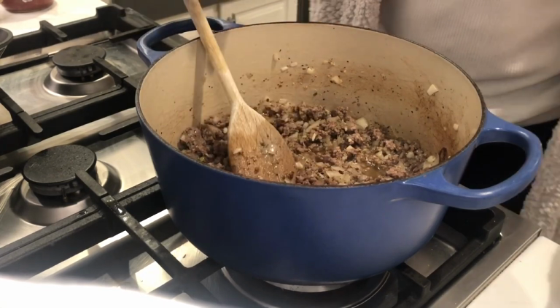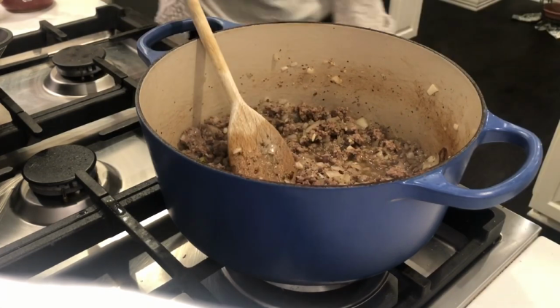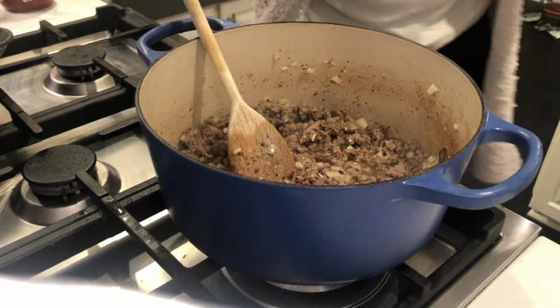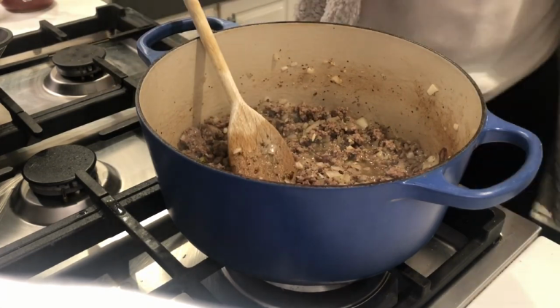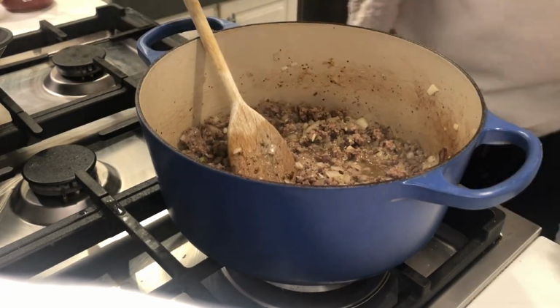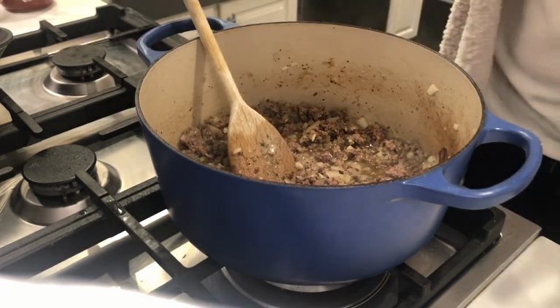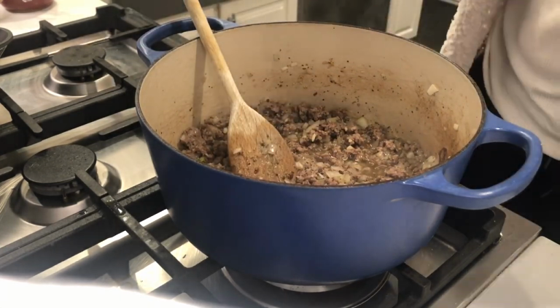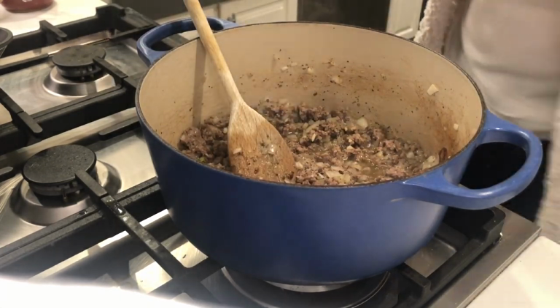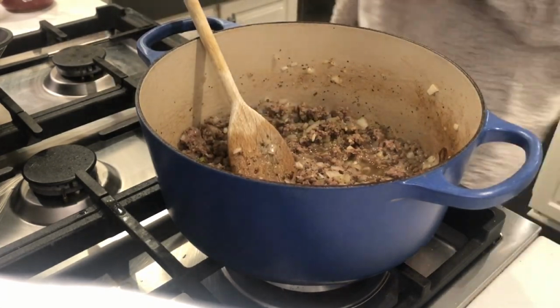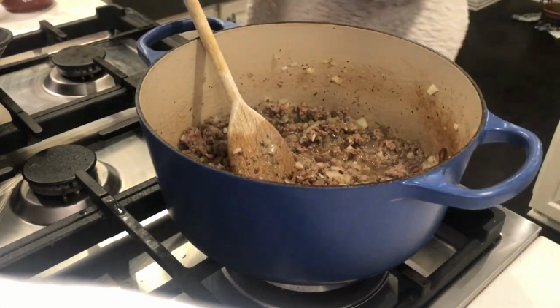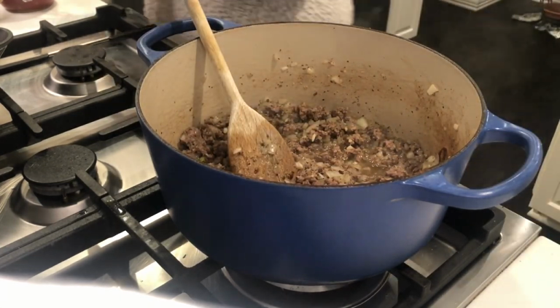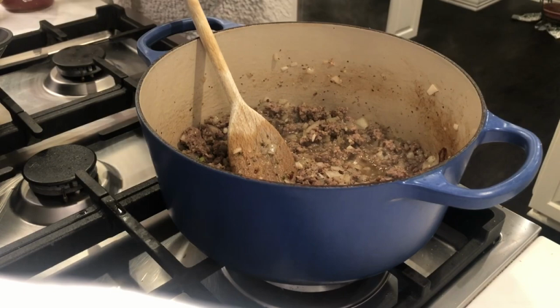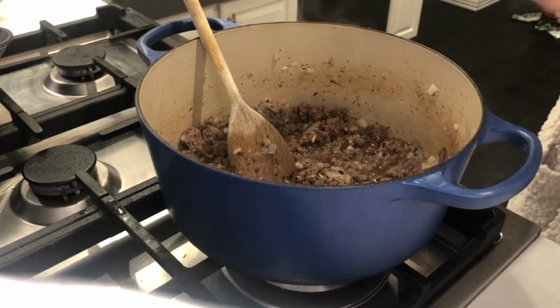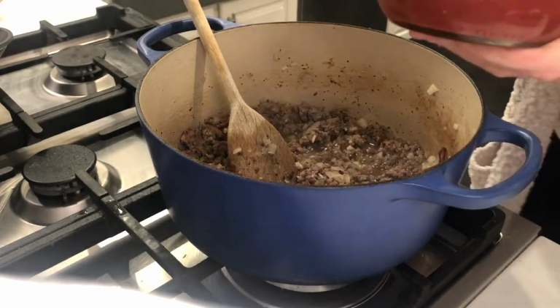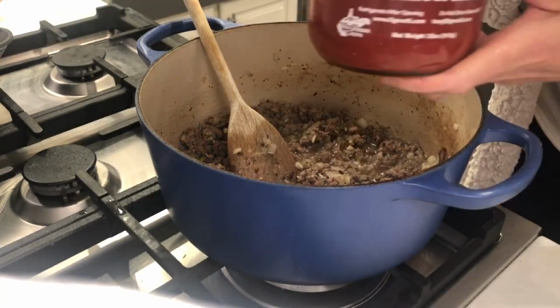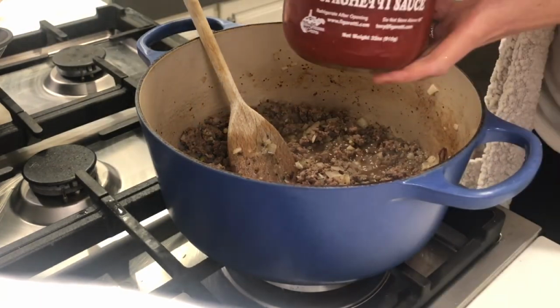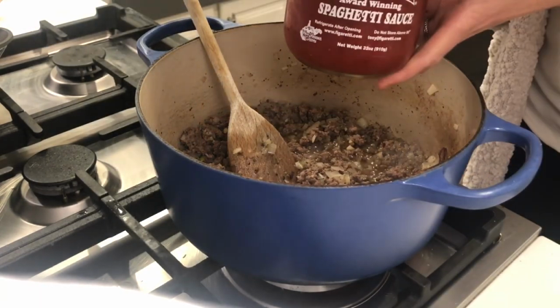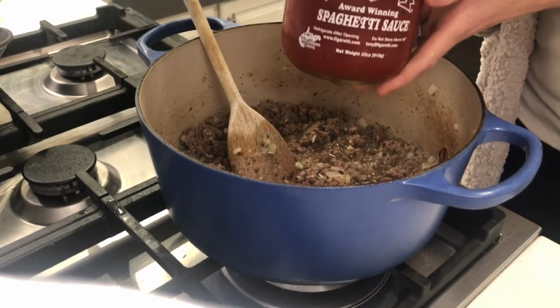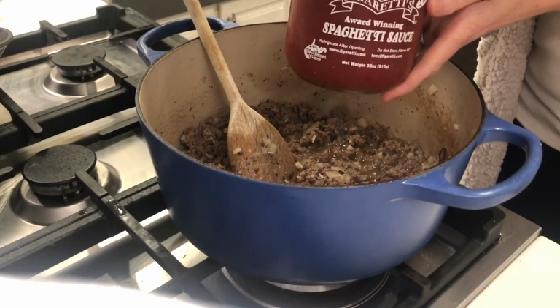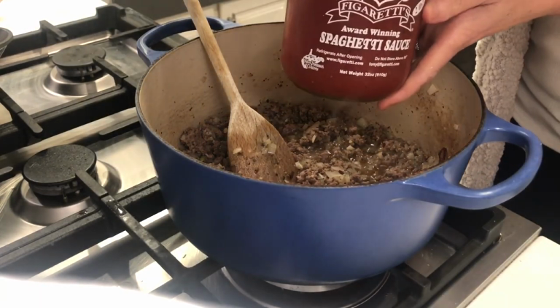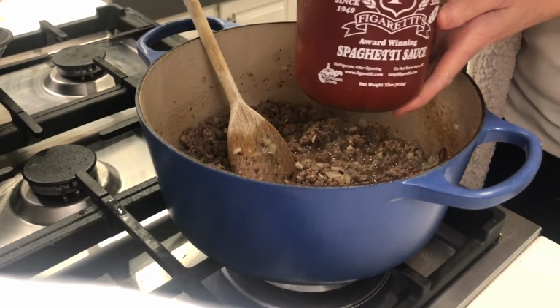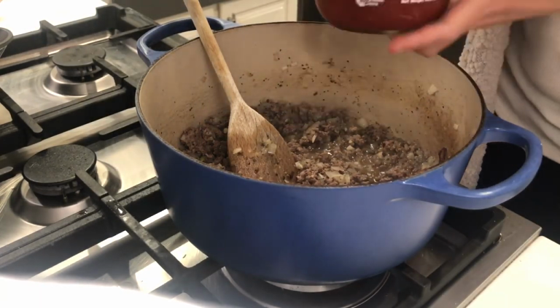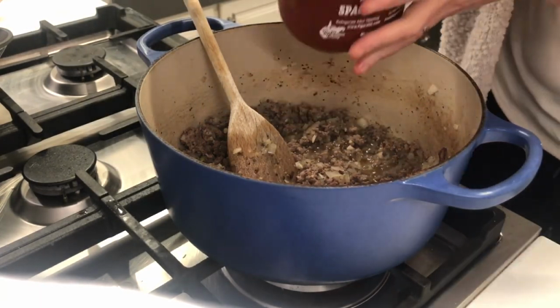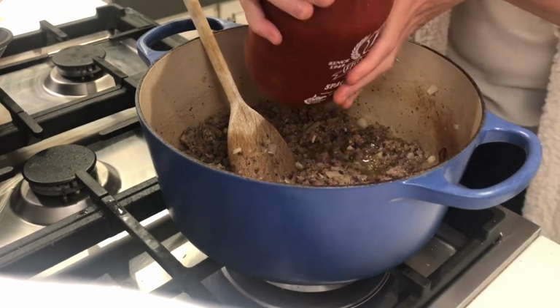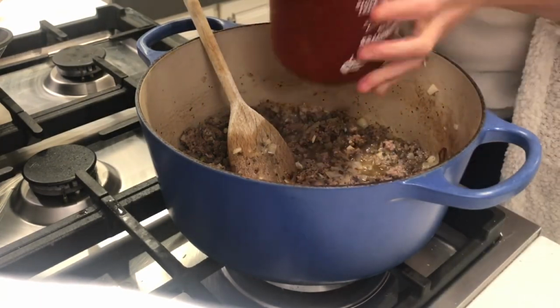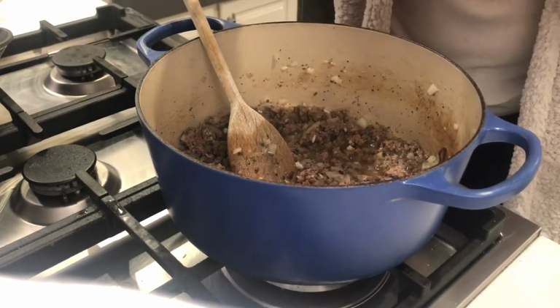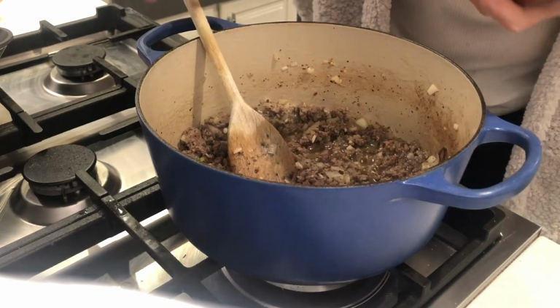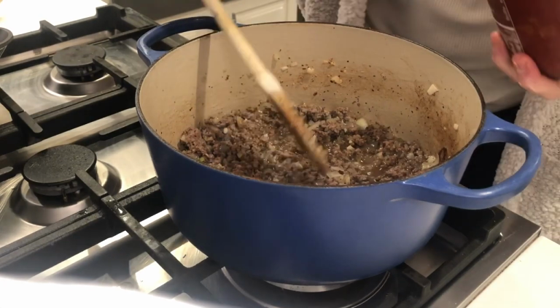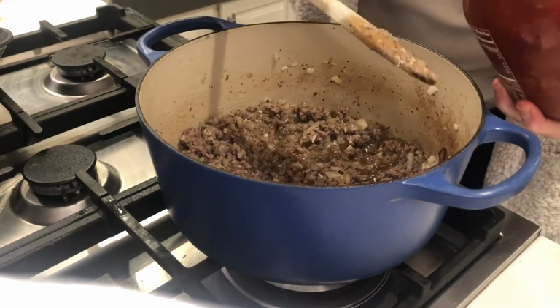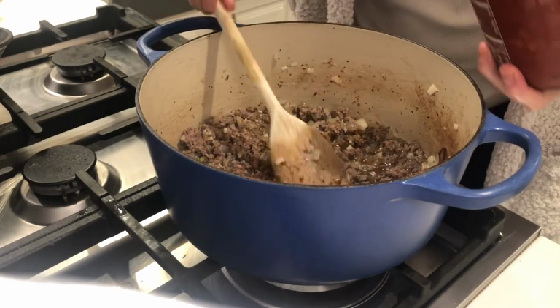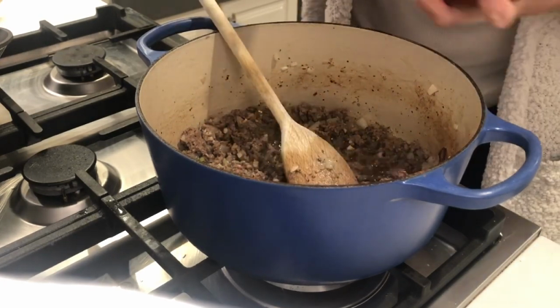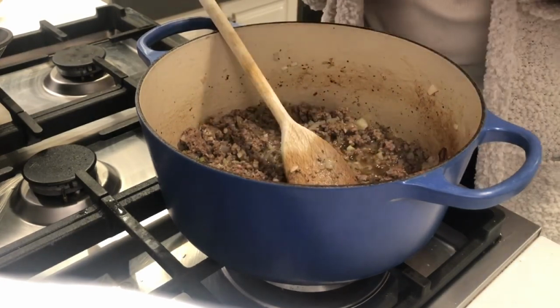This is so easy. Time for our magic ingredient — Figuerettis. So I don't spill it all over.